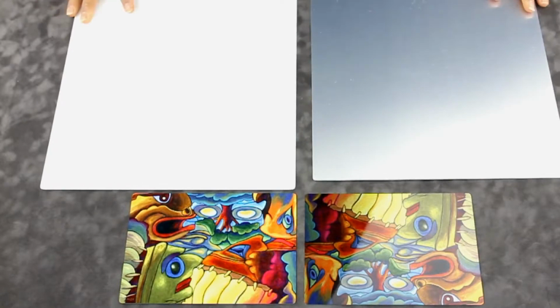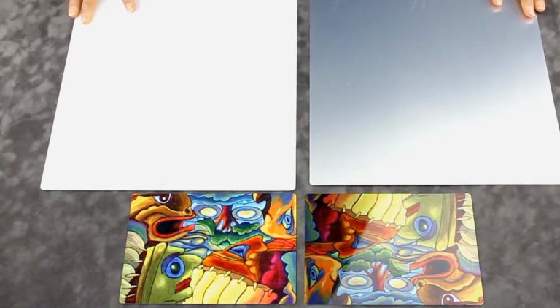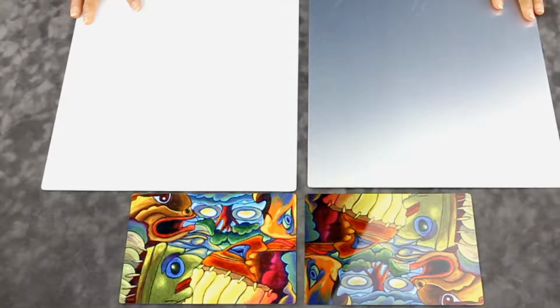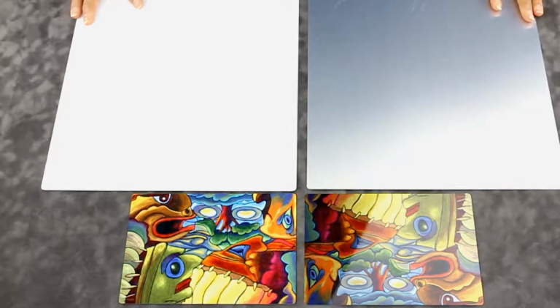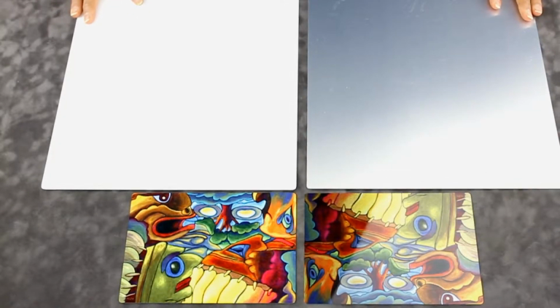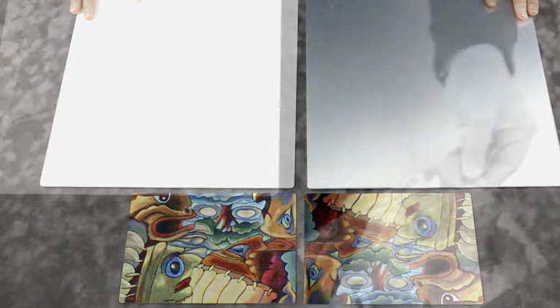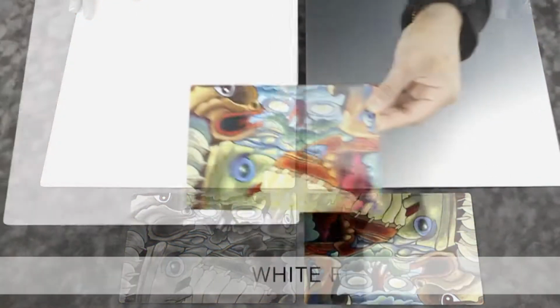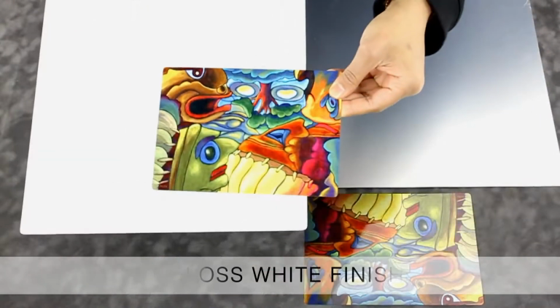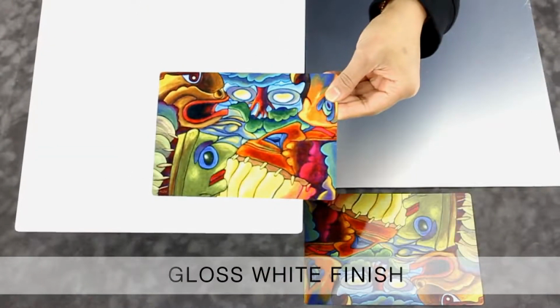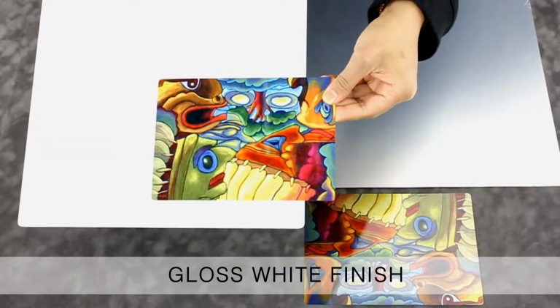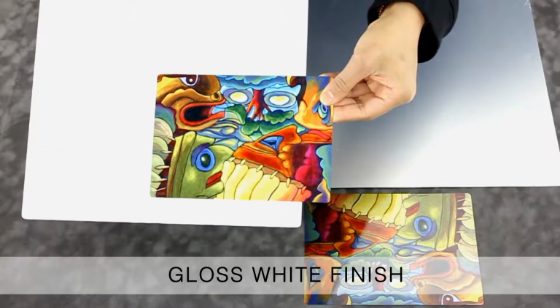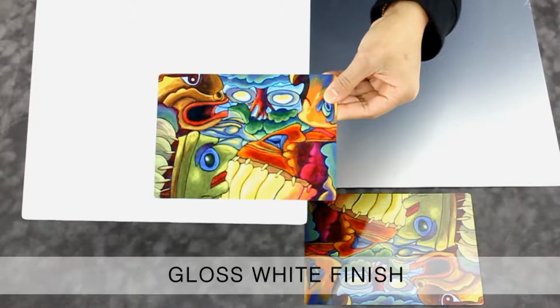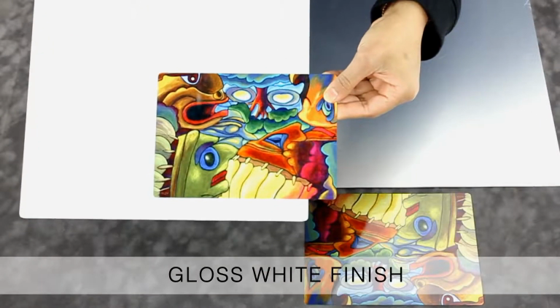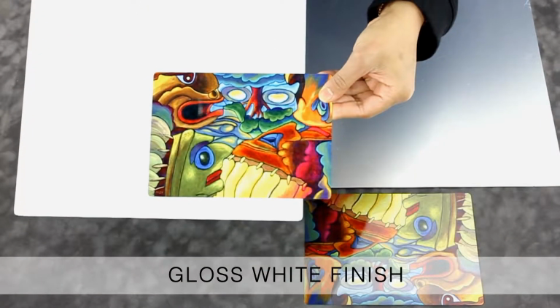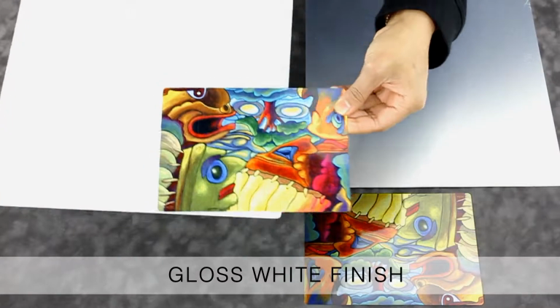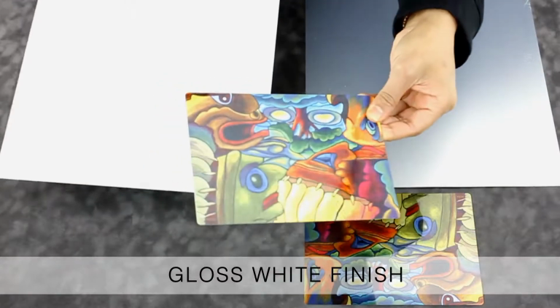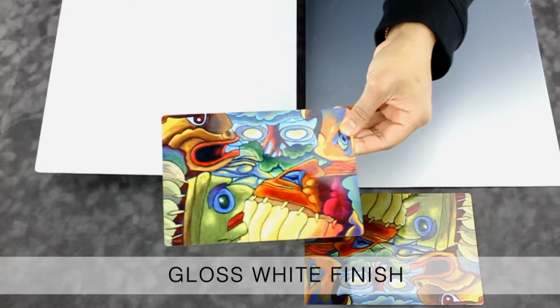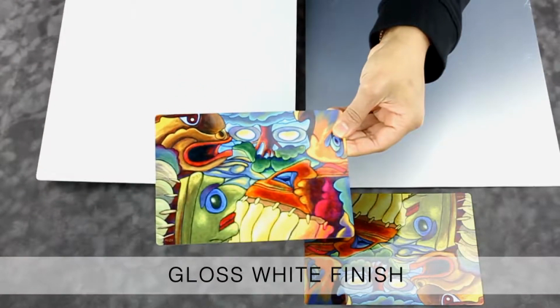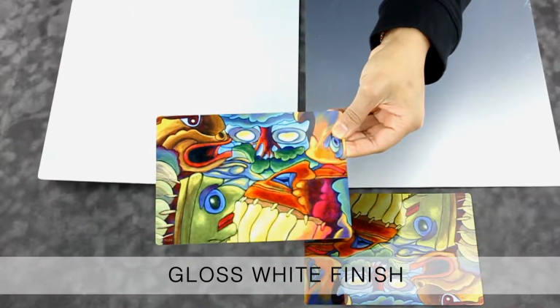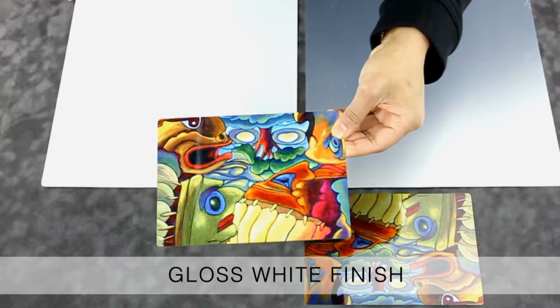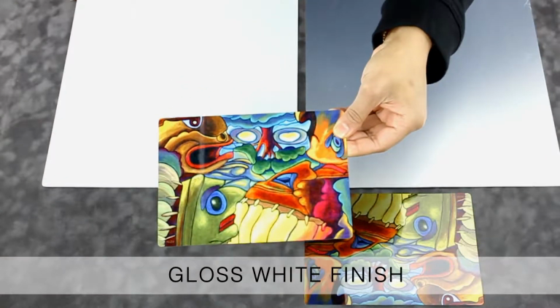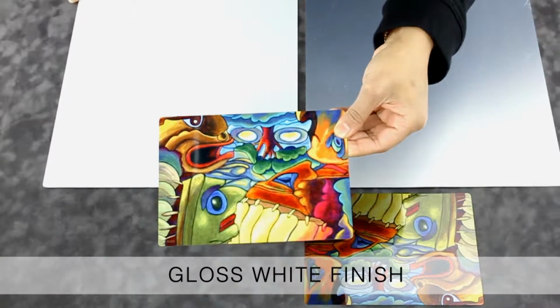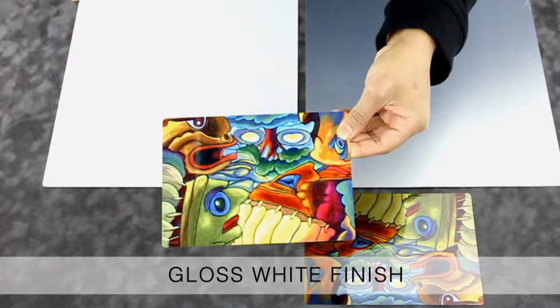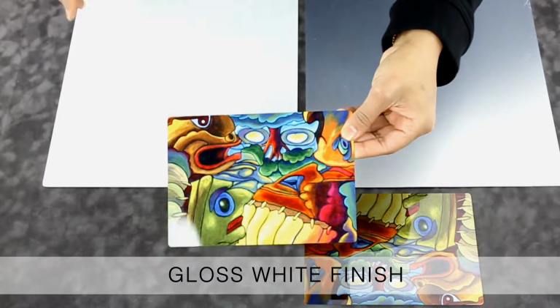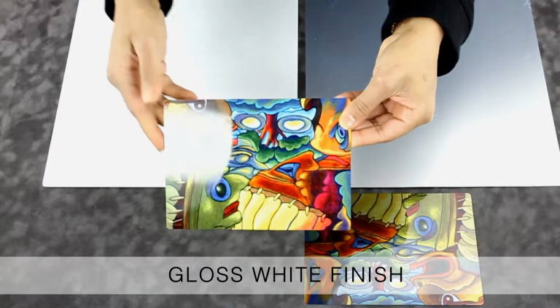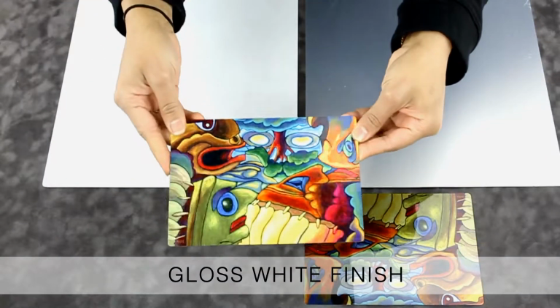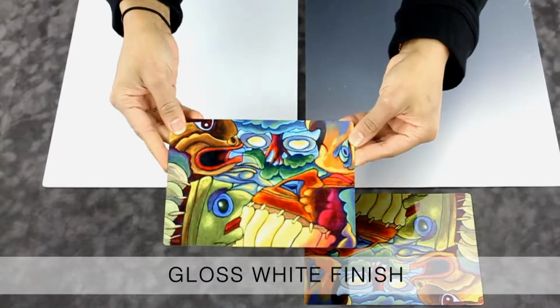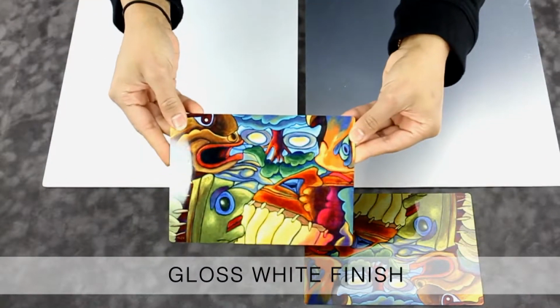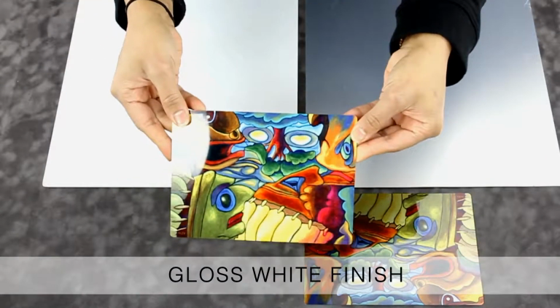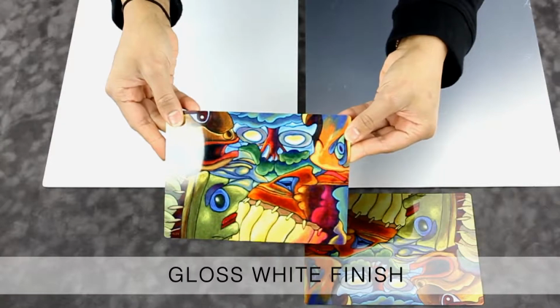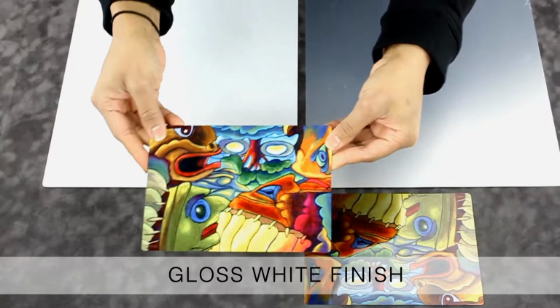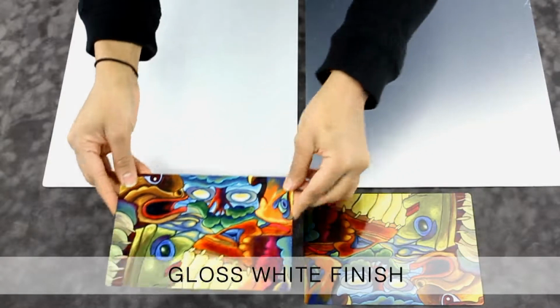The gloss white finish is perfect to showcase true color. The final print is vibrant and soft, mimicking the original digital image, and all the white areas of the image will remain opaque.